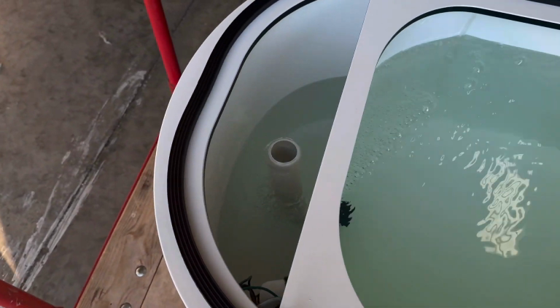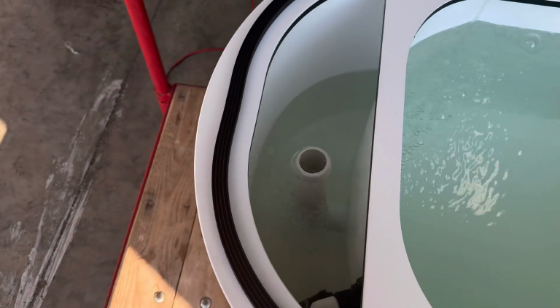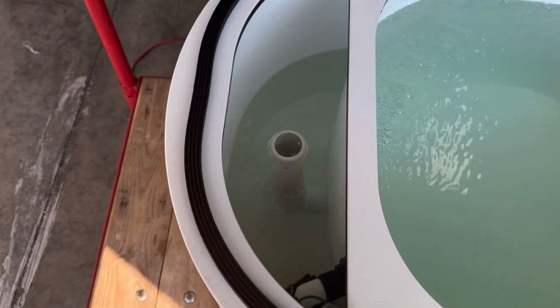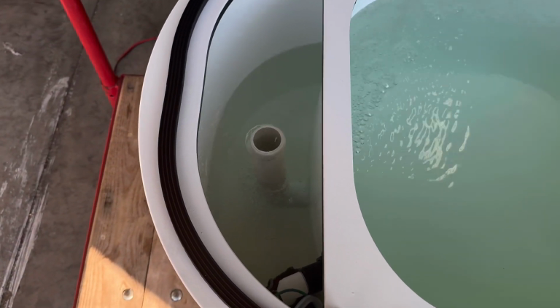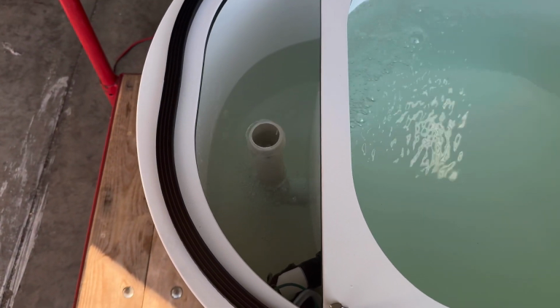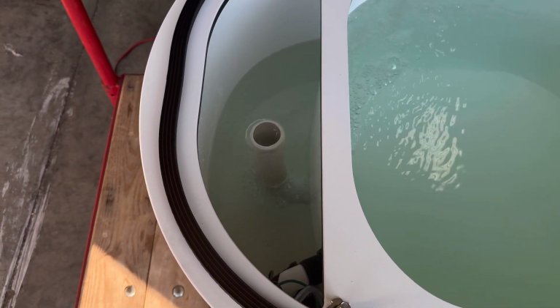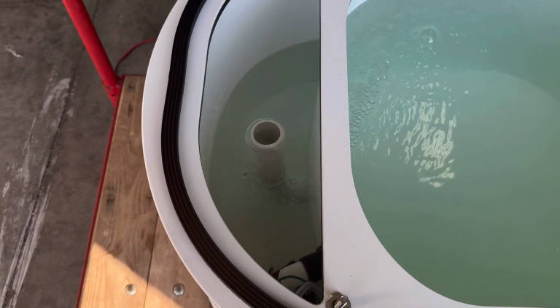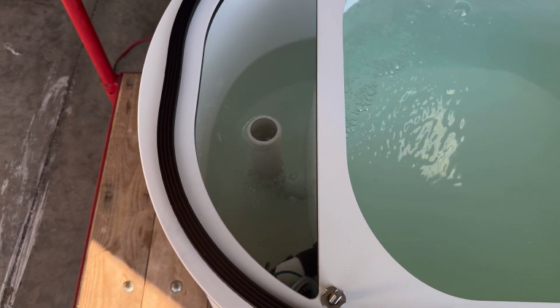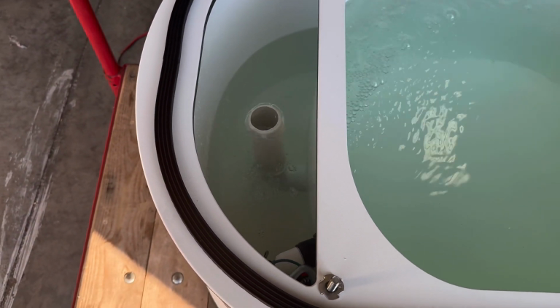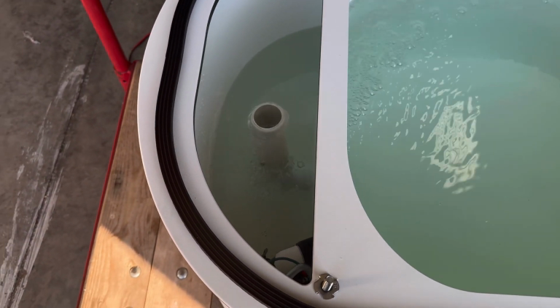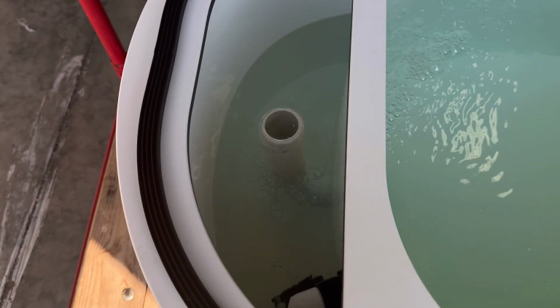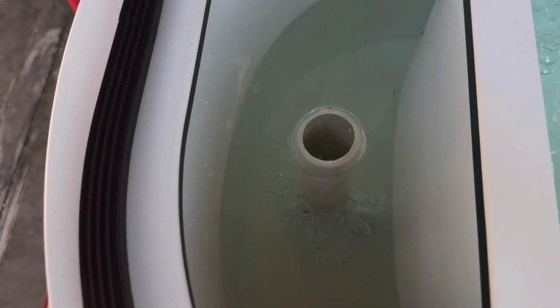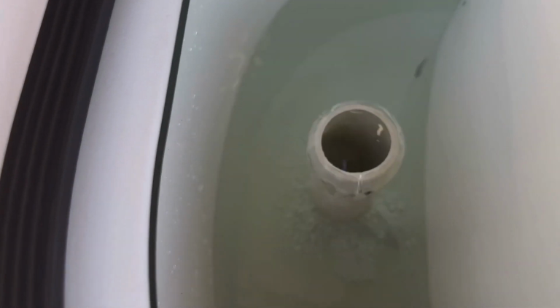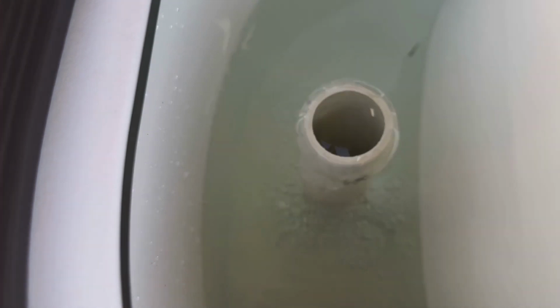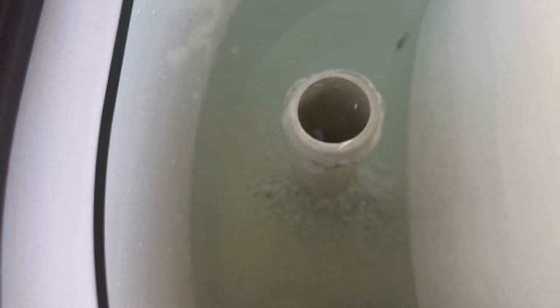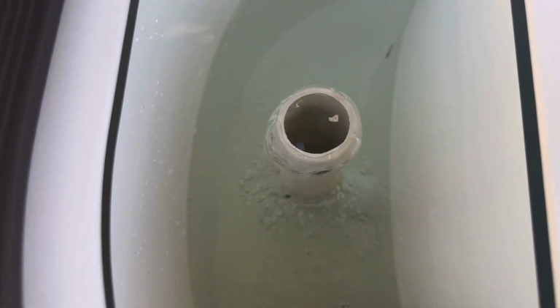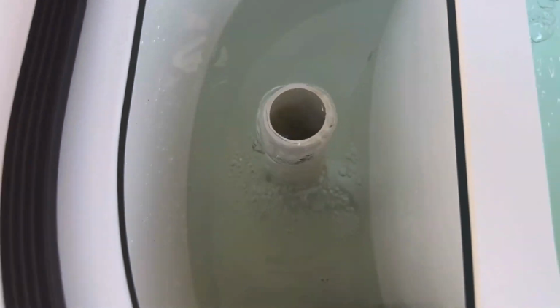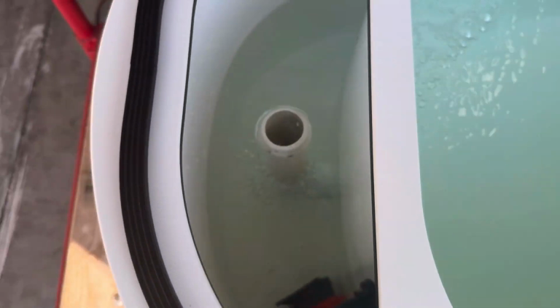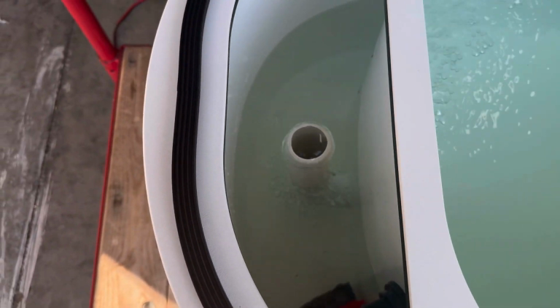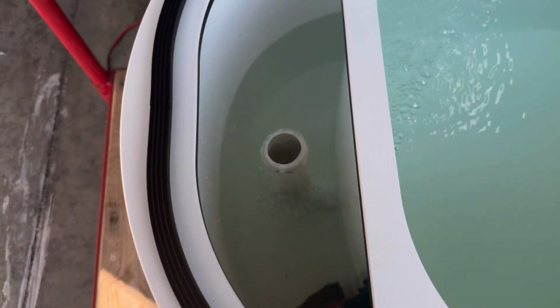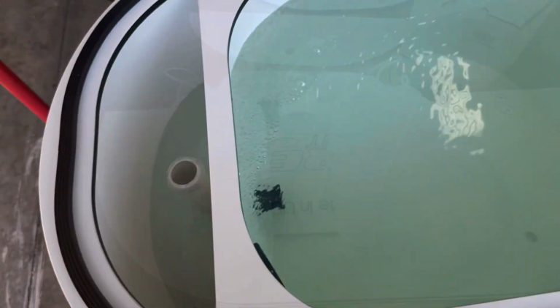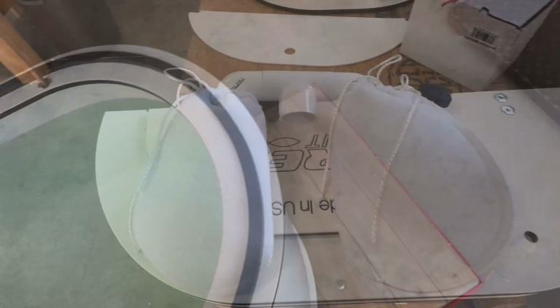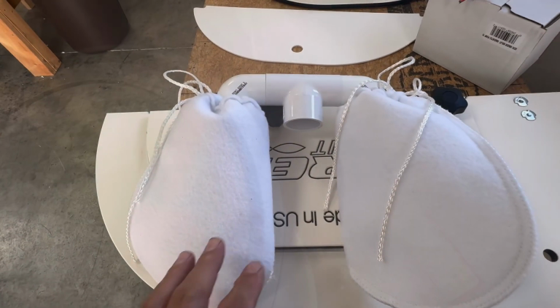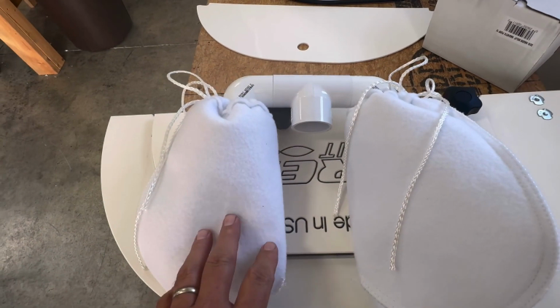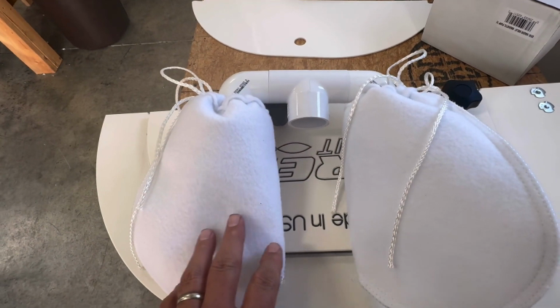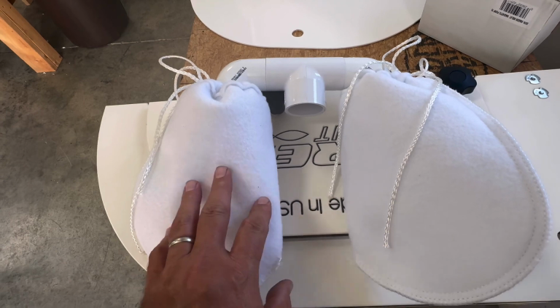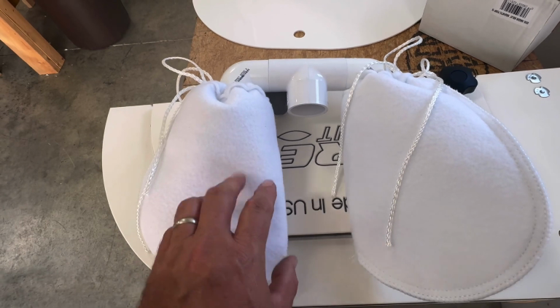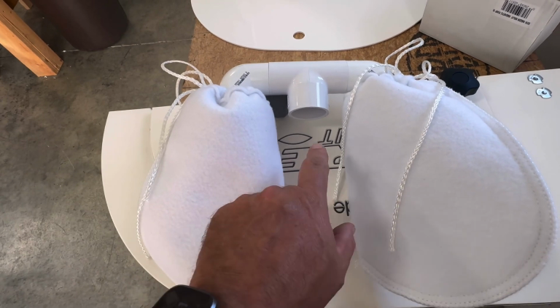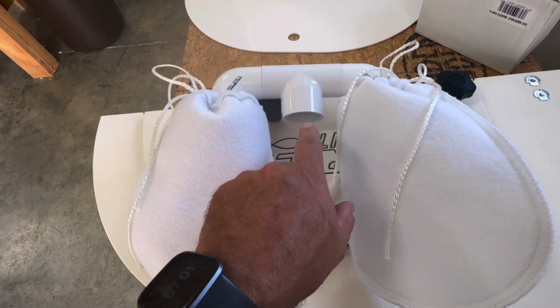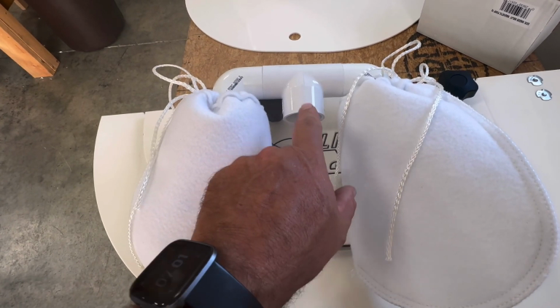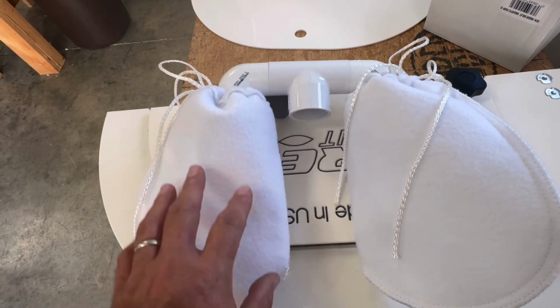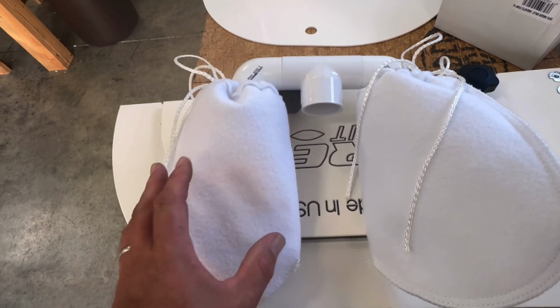There's your standpipe that your double sock manifold will go on. As you can see, the water coming up the standpipe is the dirty water that will actually go into the filter socks.